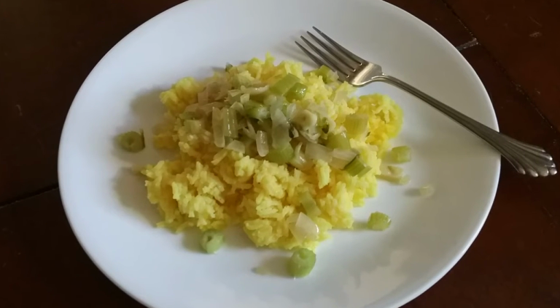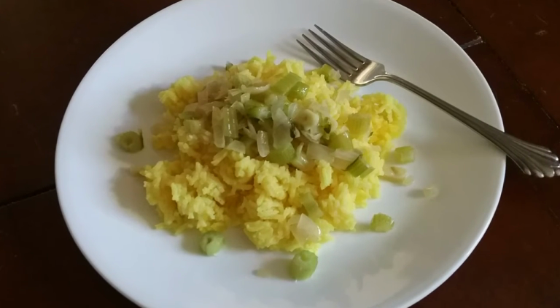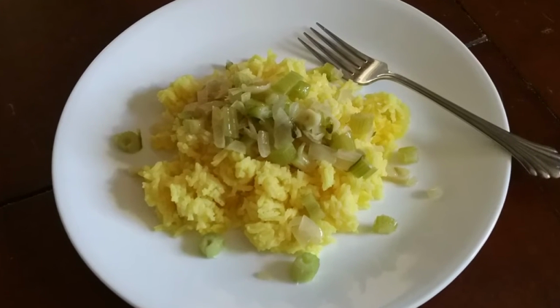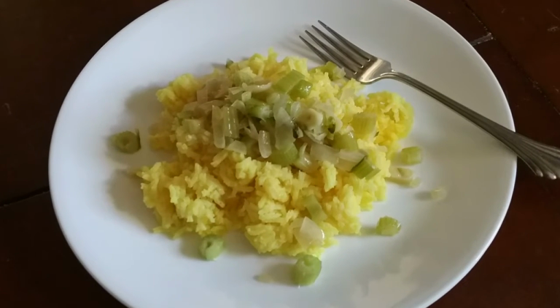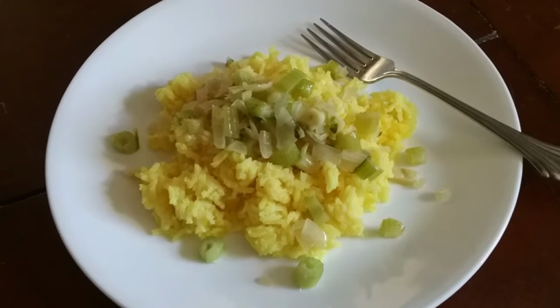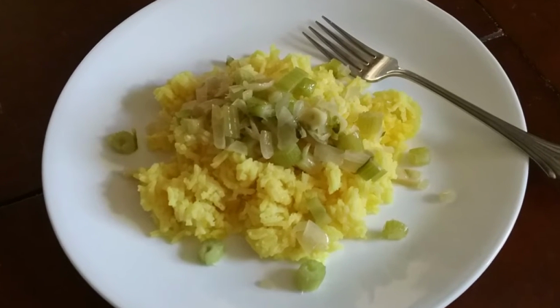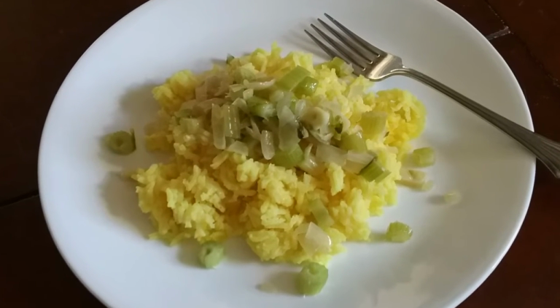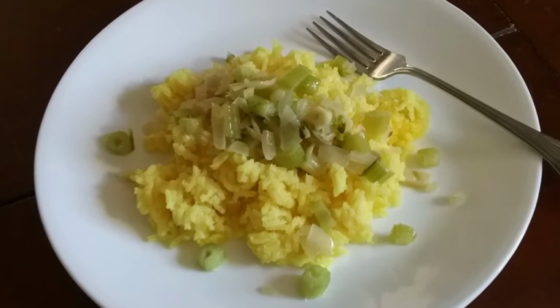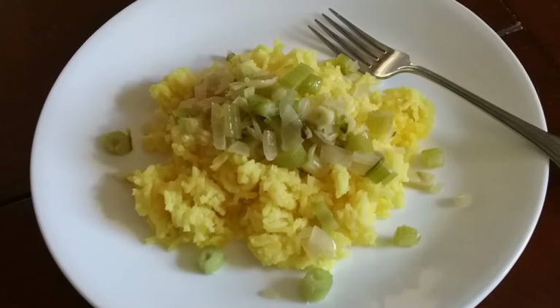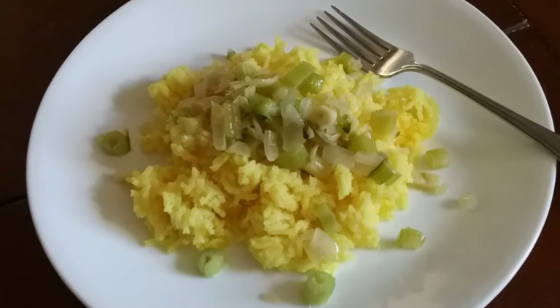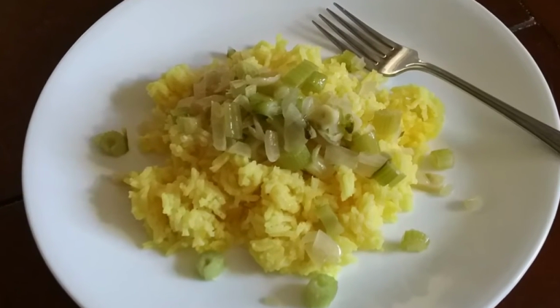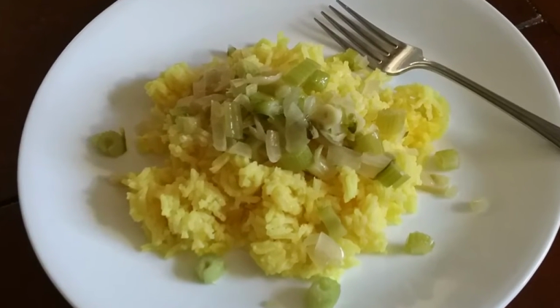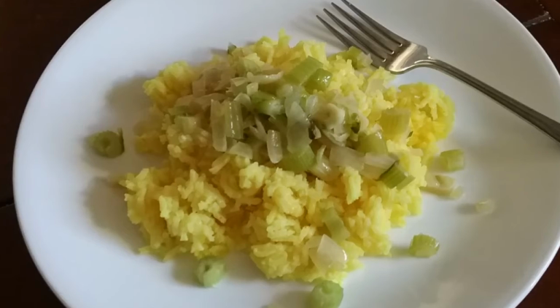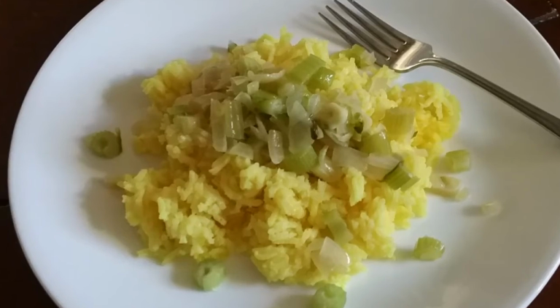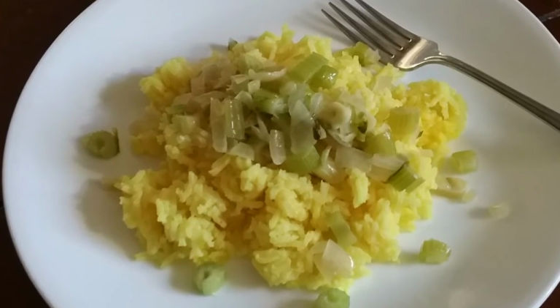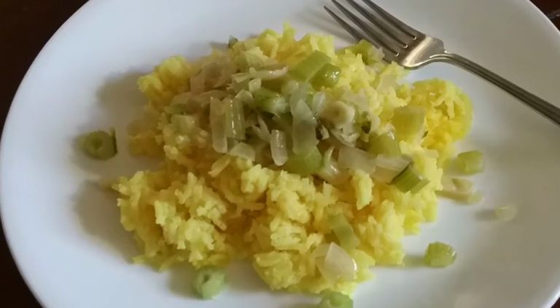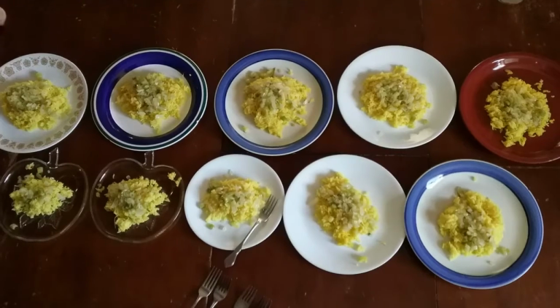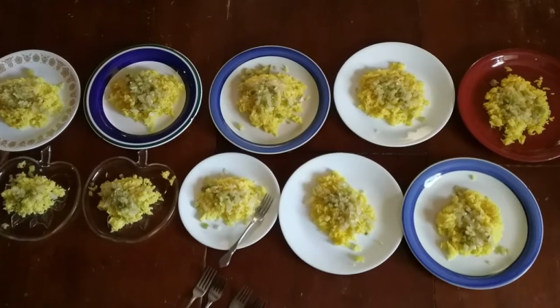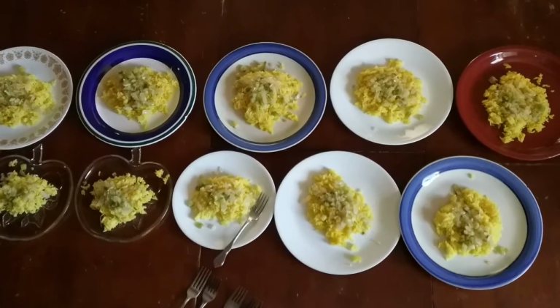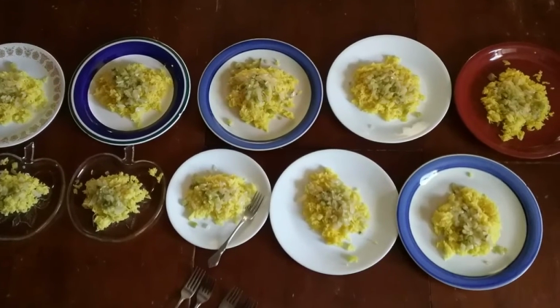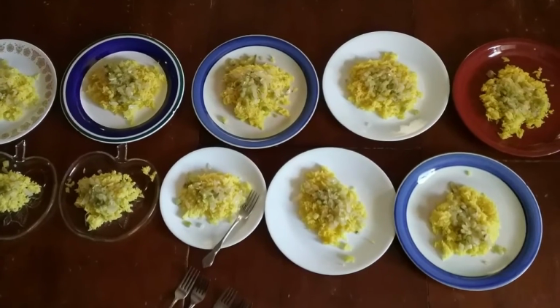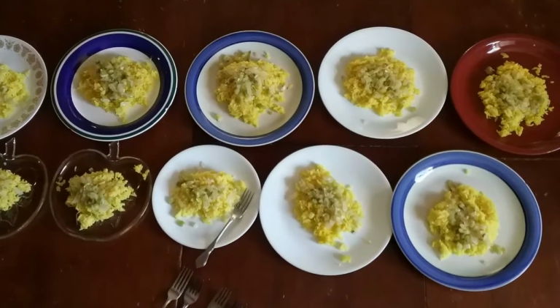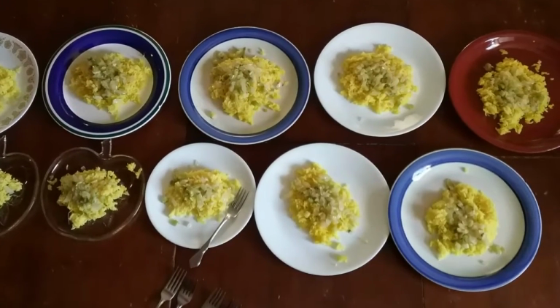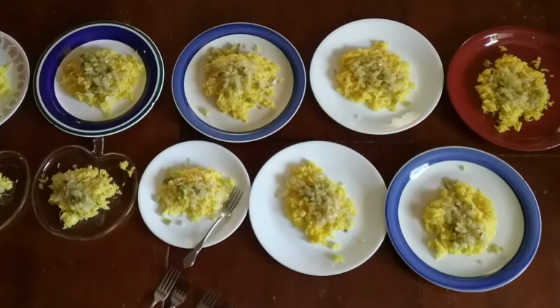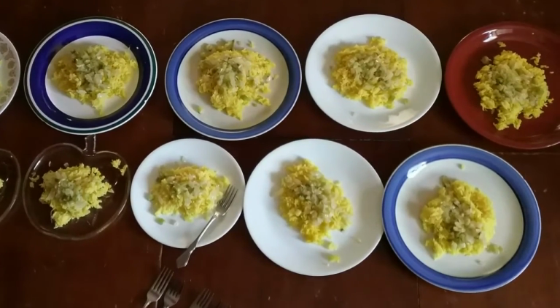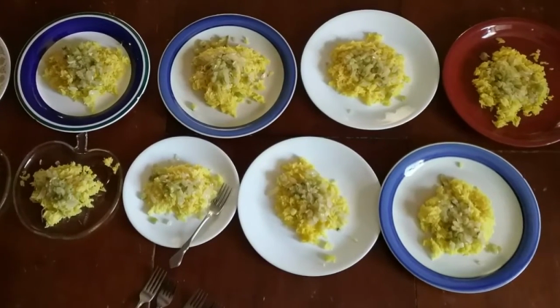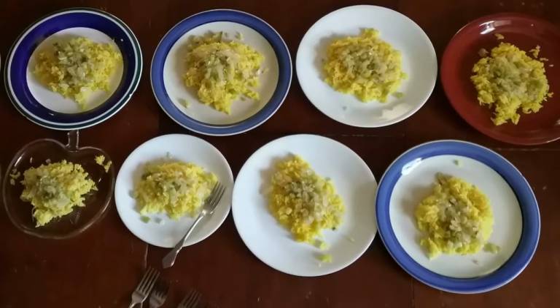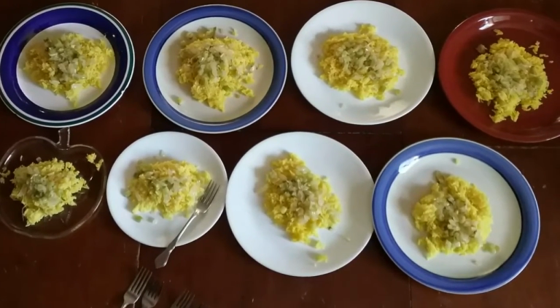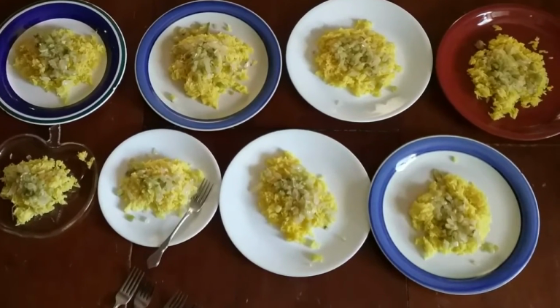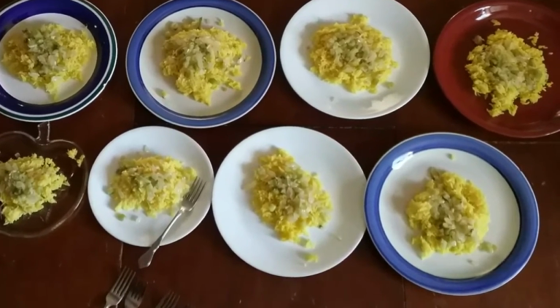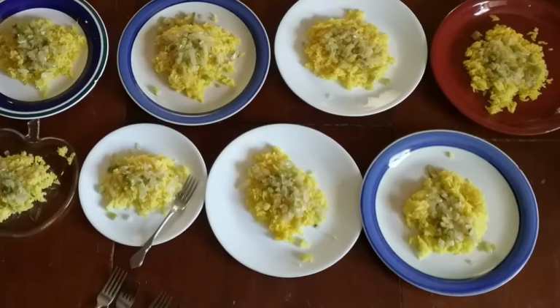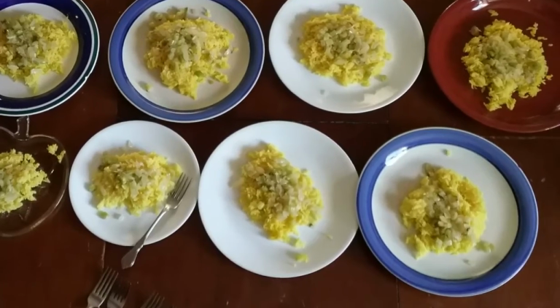I made it with celery because I didn't have that much garlic. Next time I will put more garlic in it. The children really like this meal.